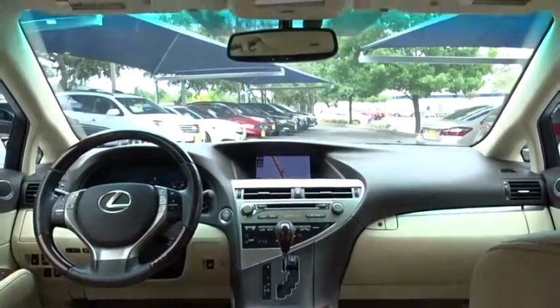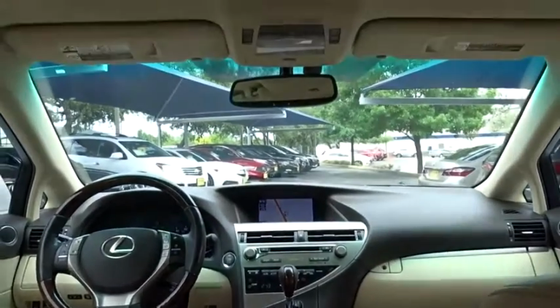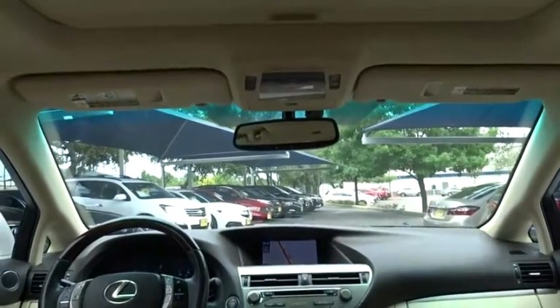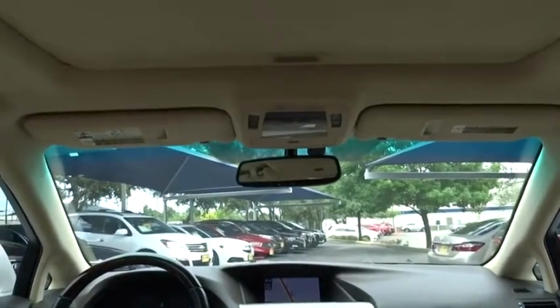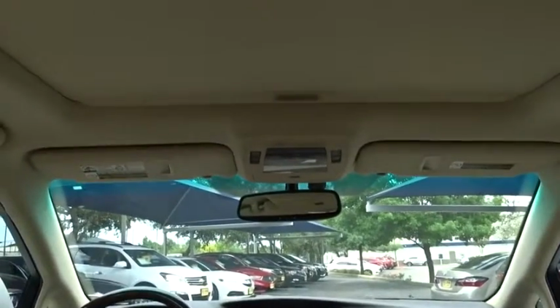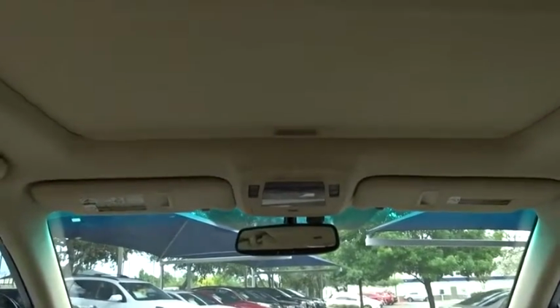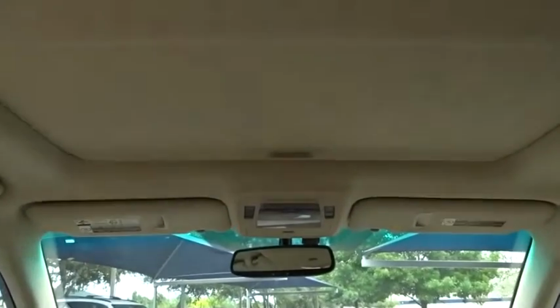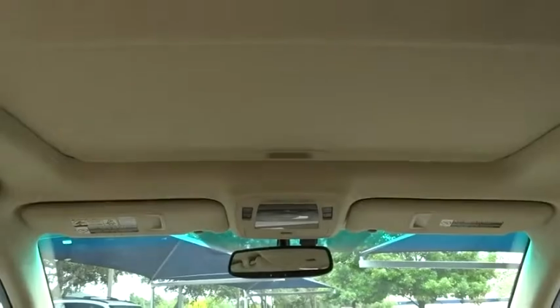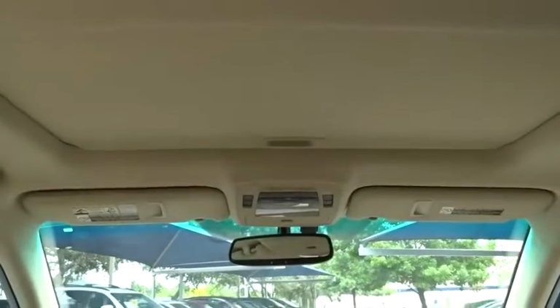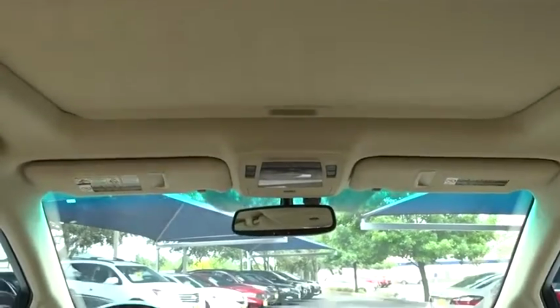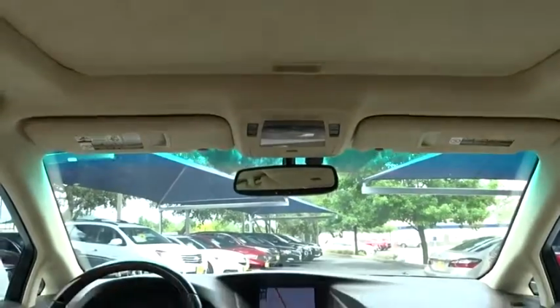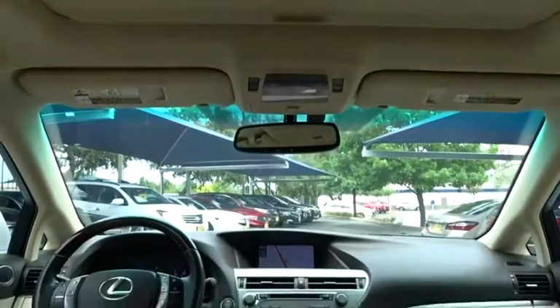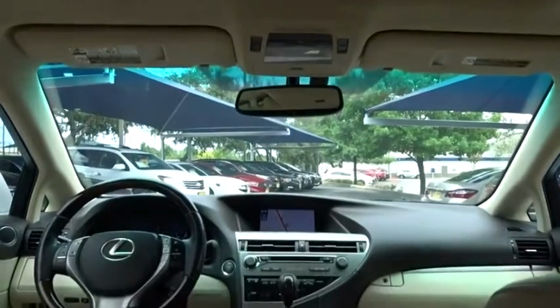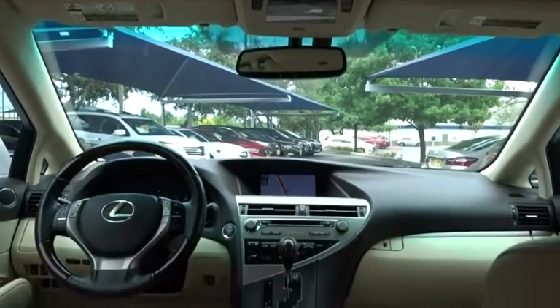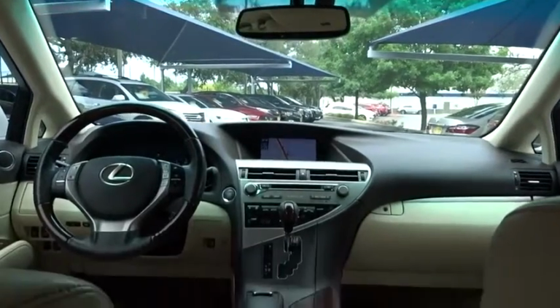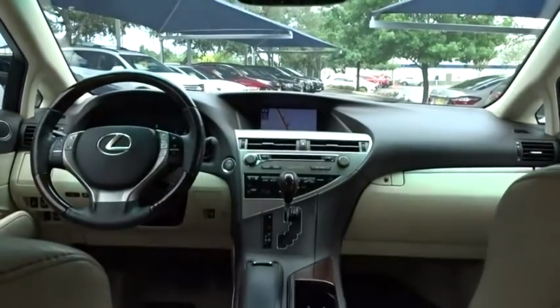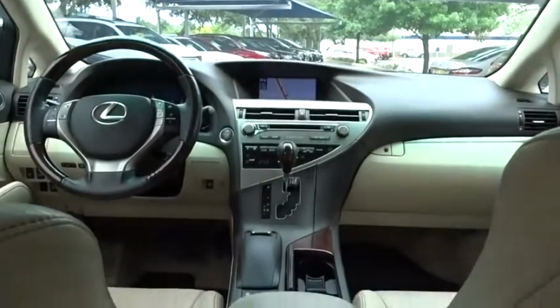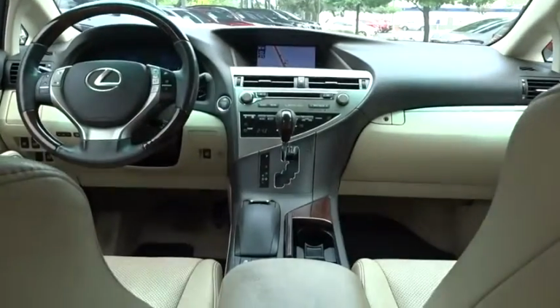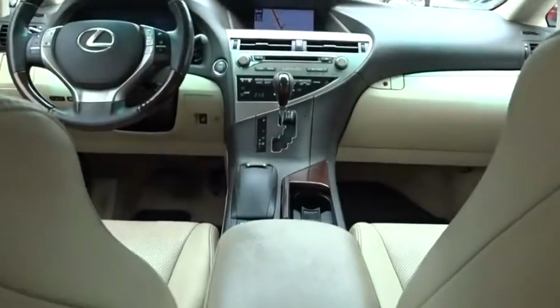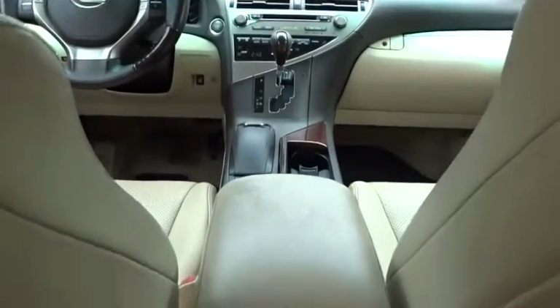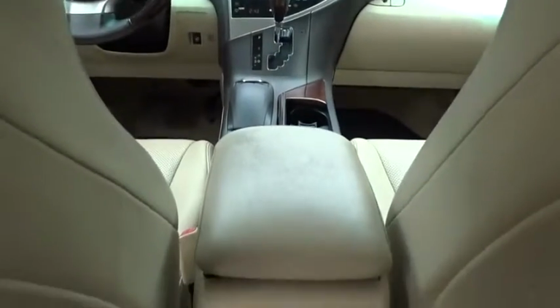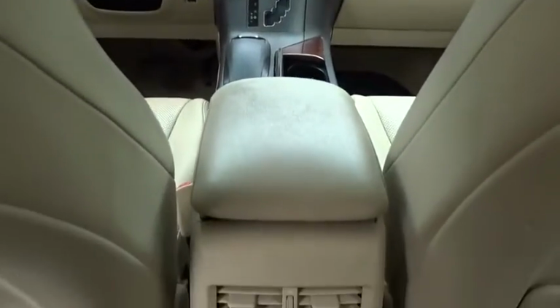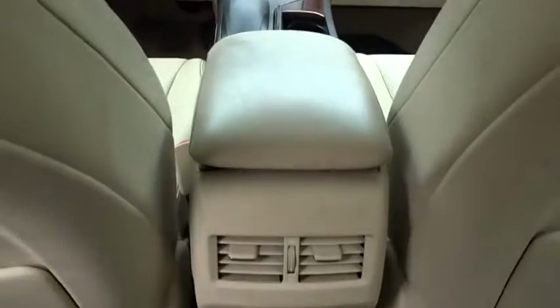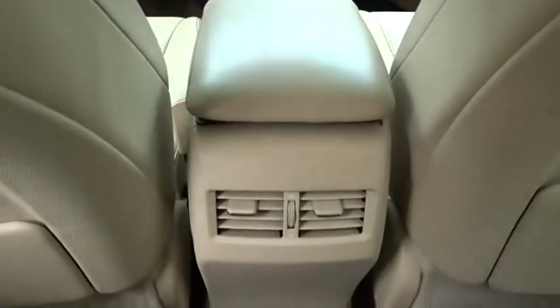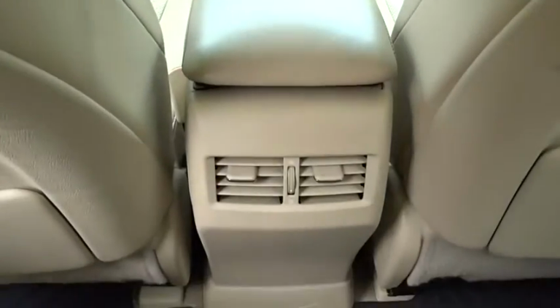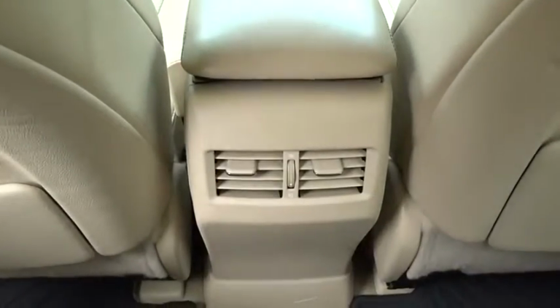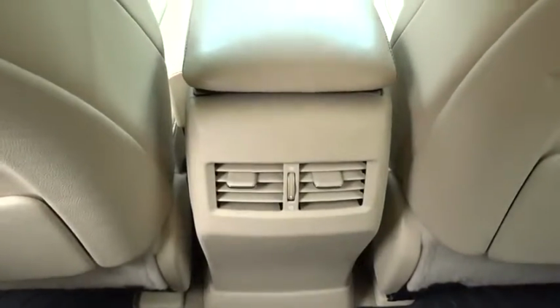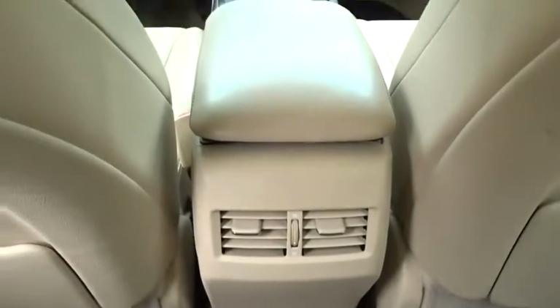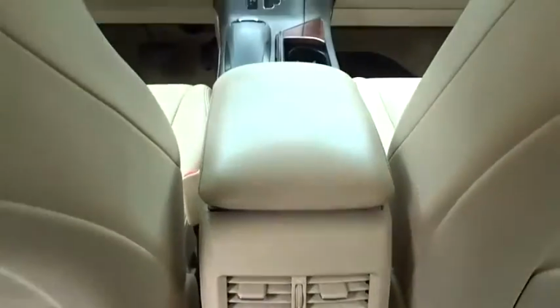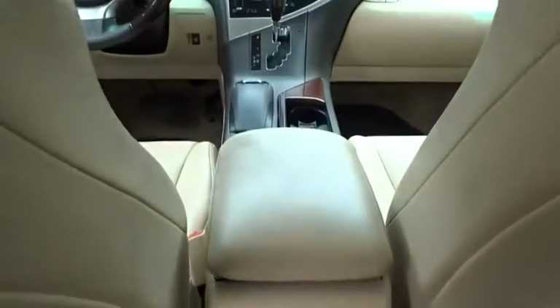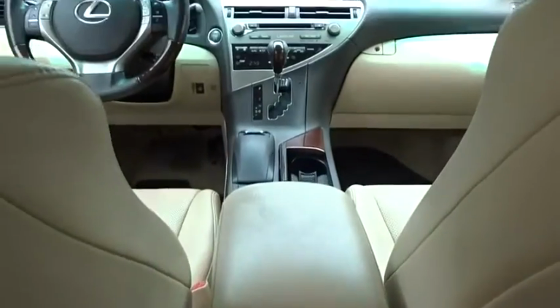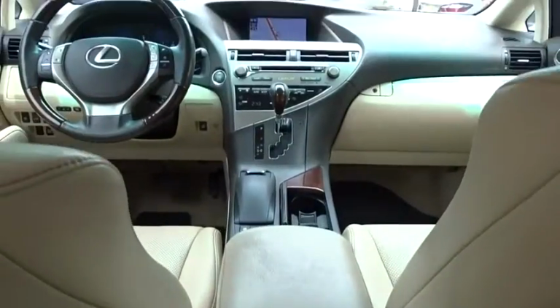Anti-lock braking system, keyless entry, power liftgate, steering wheel audio controls, power passenger seat, stability control, traction control, CD changer, leather wrapped steering wheel.